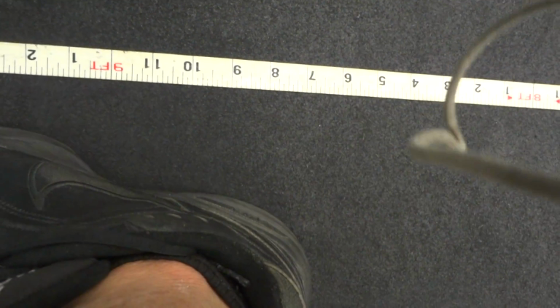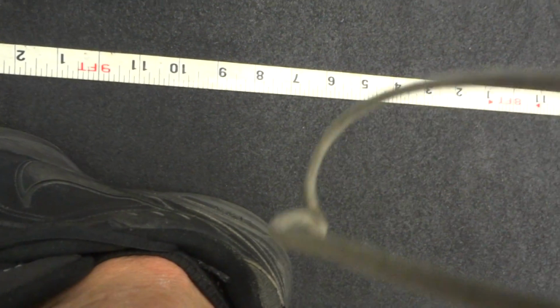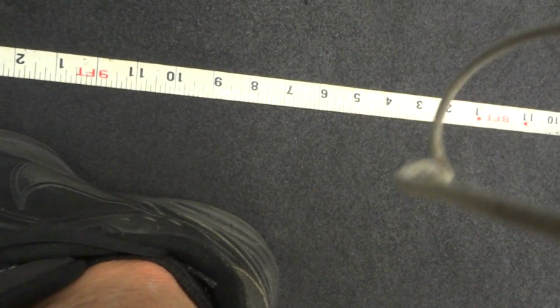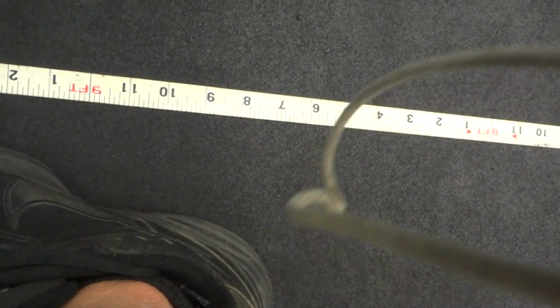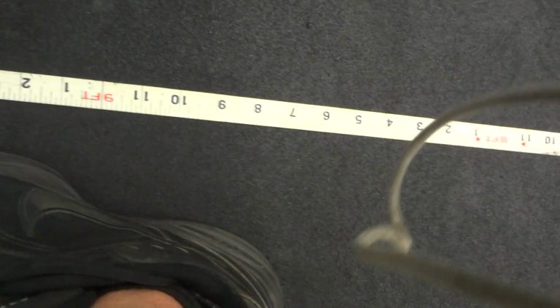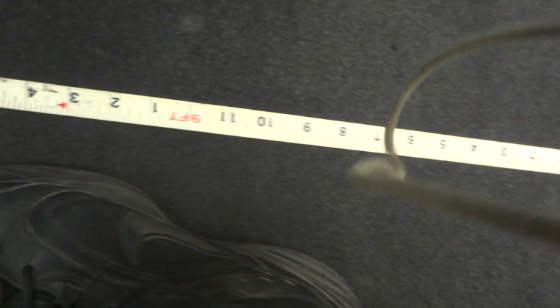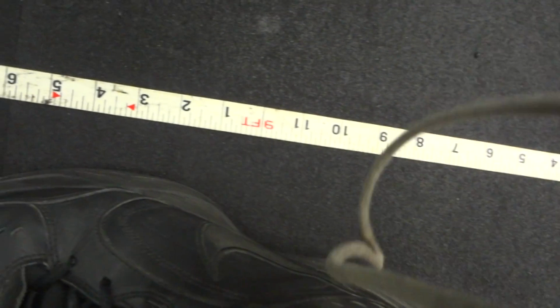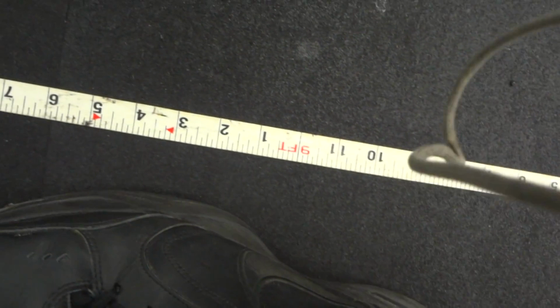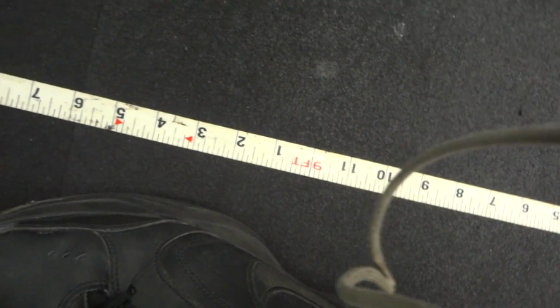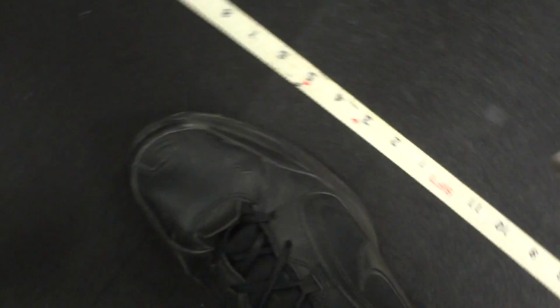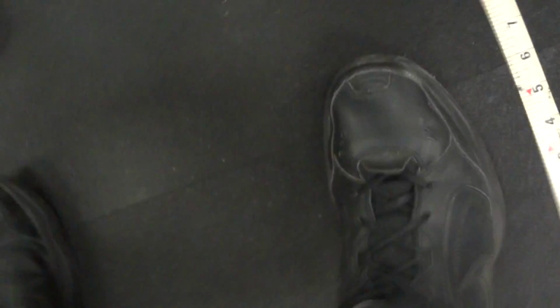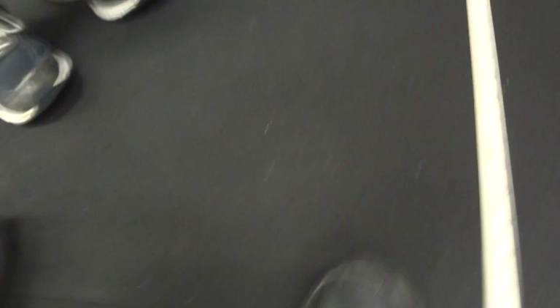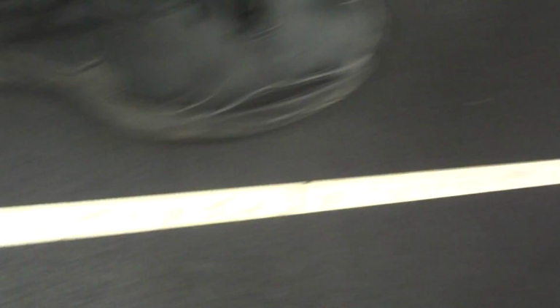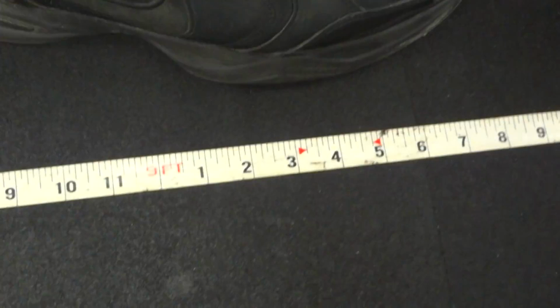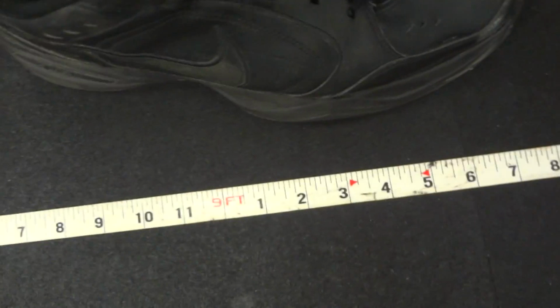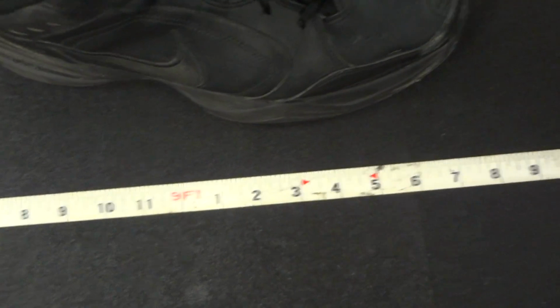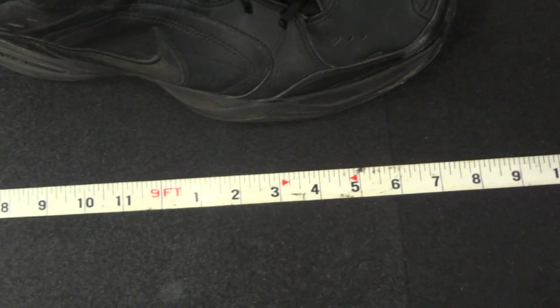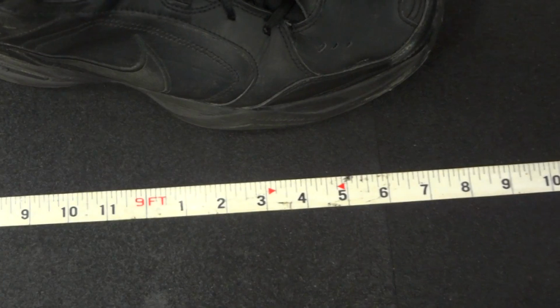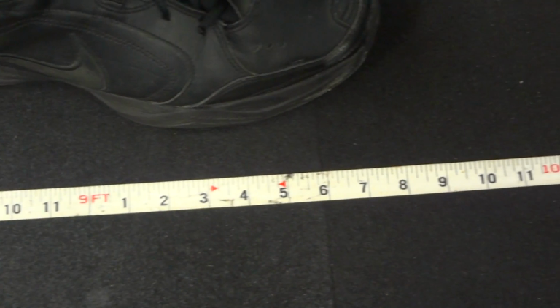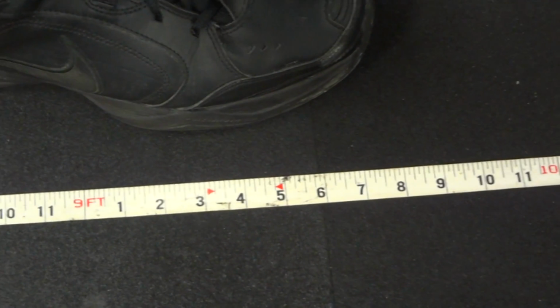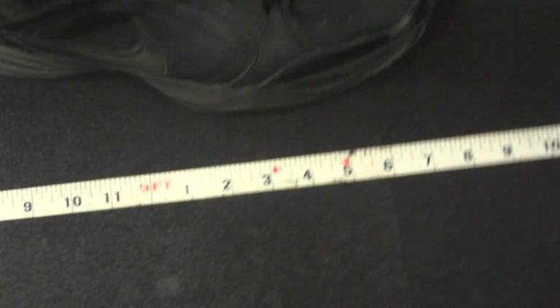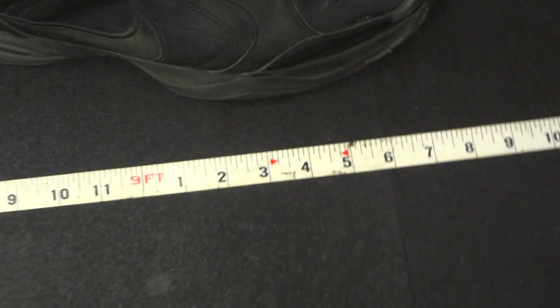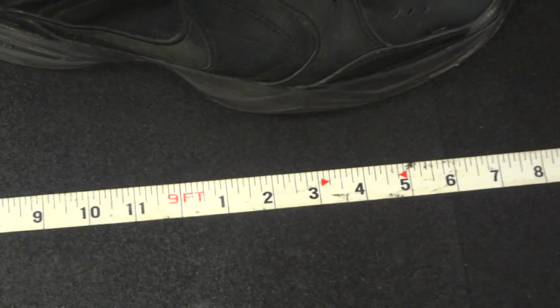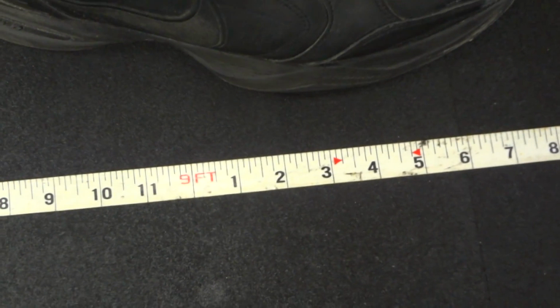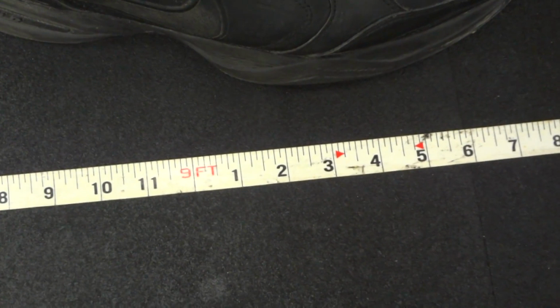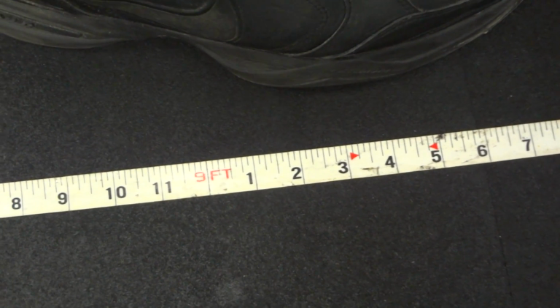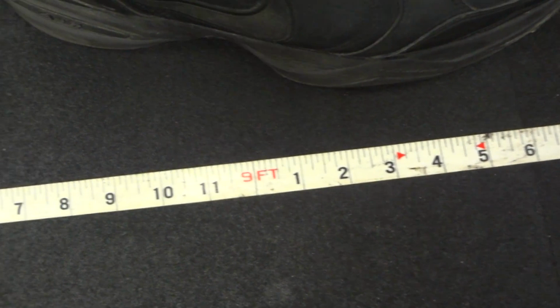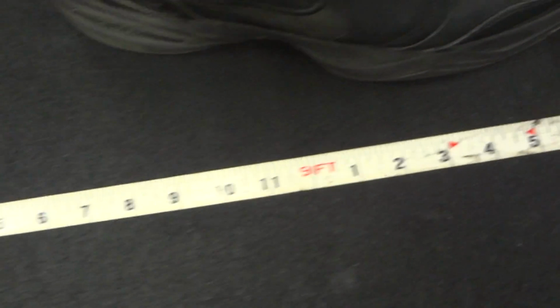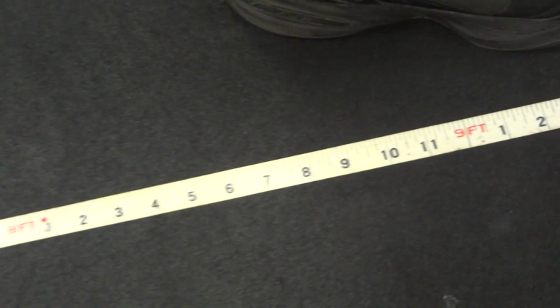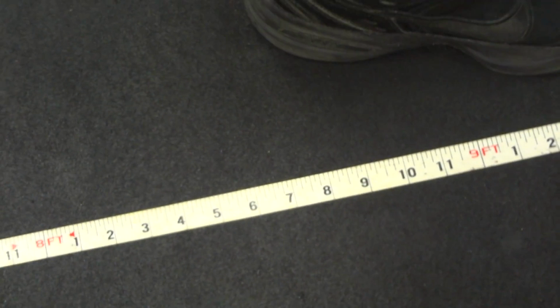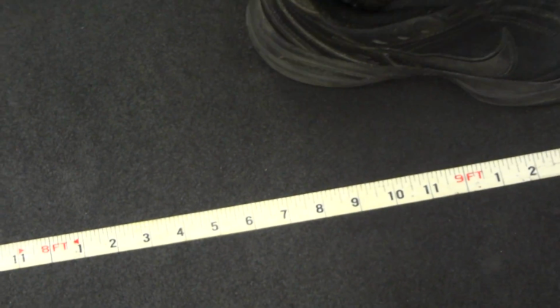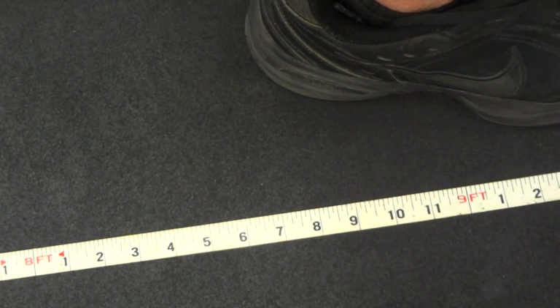Eight foot seven. Just turn it around — there's nine feet right there. What did I get? Nine feet is right. Eight foot seven. Ain't bad.